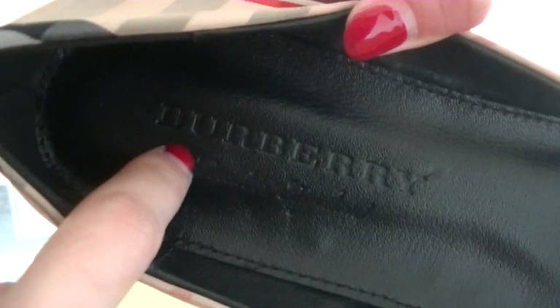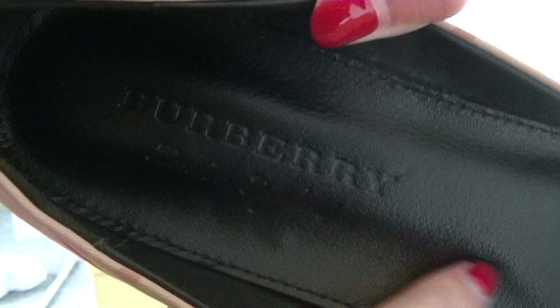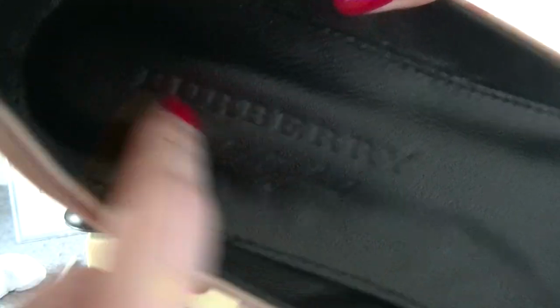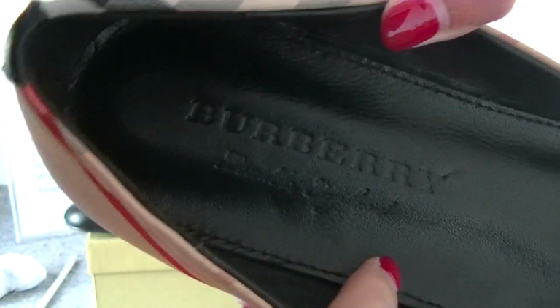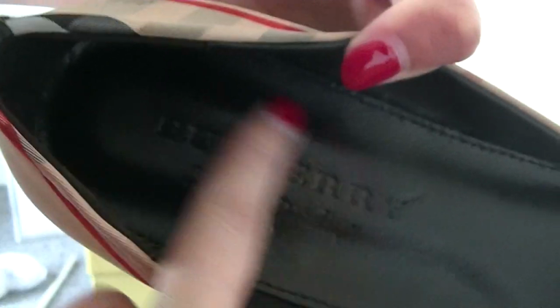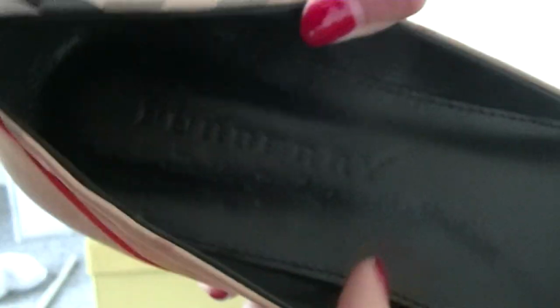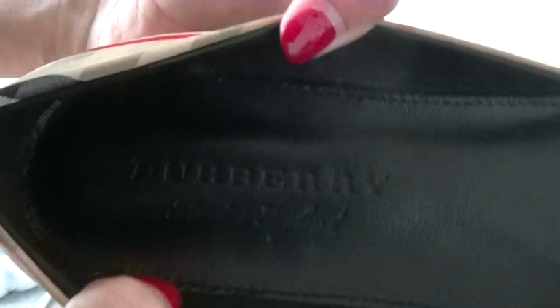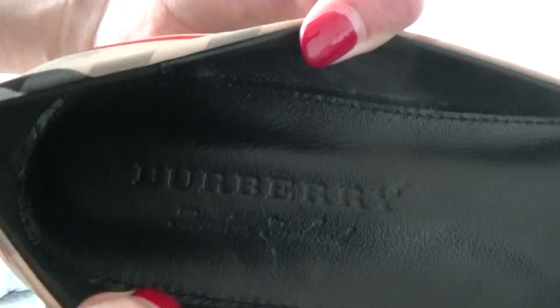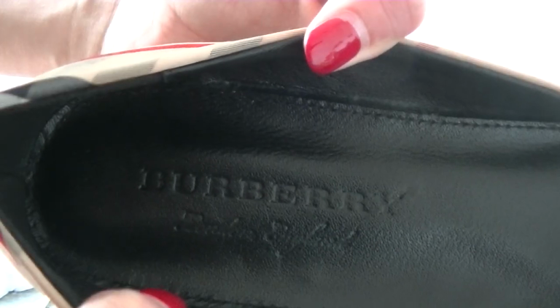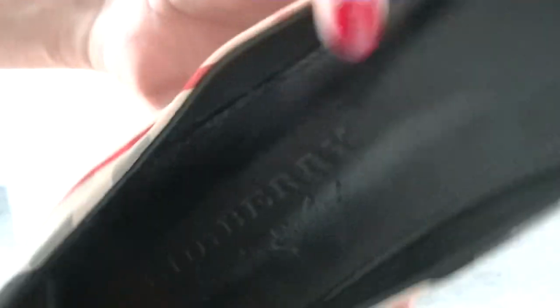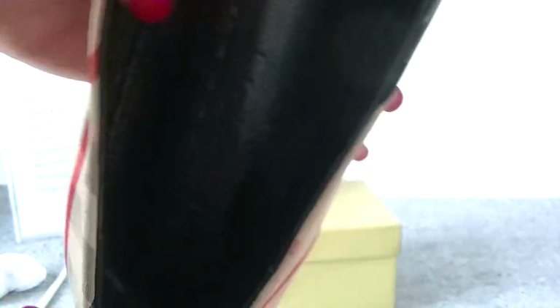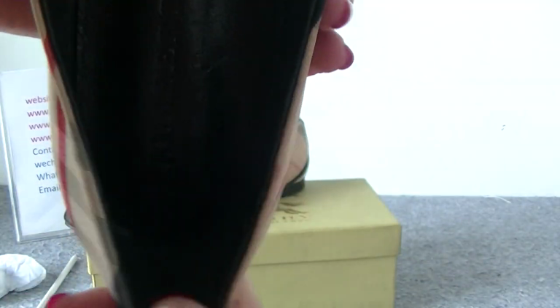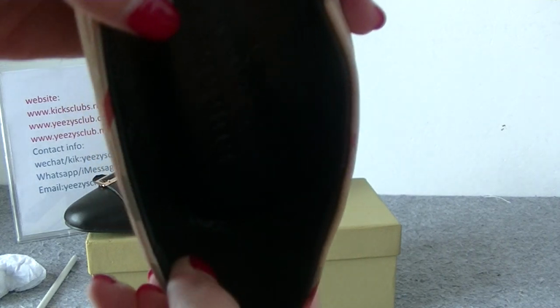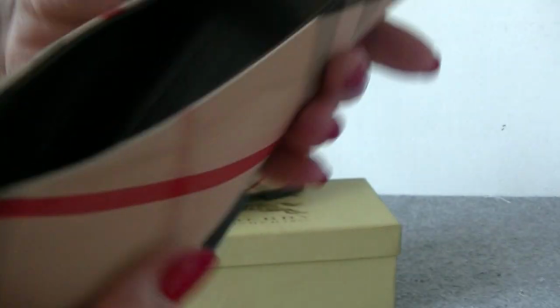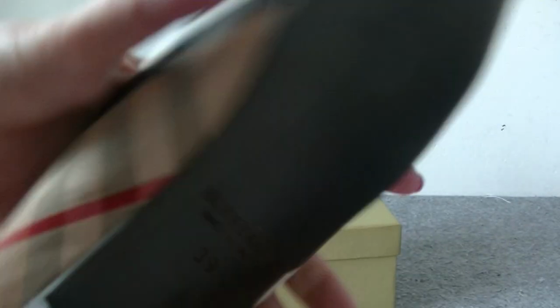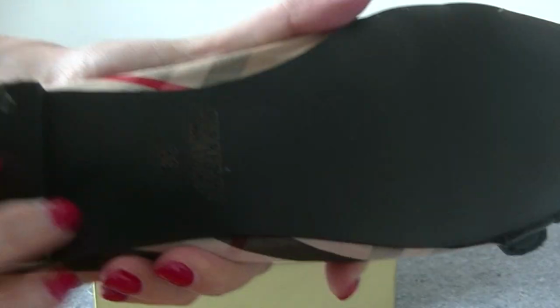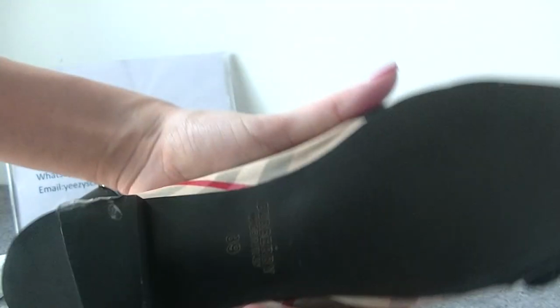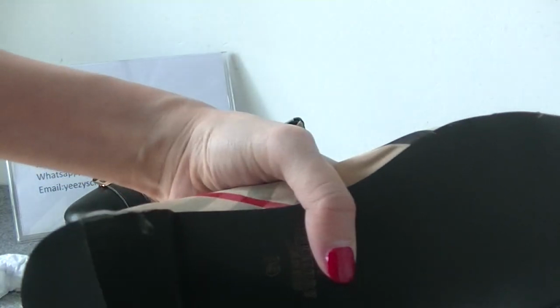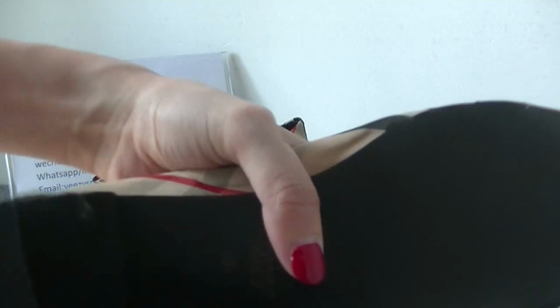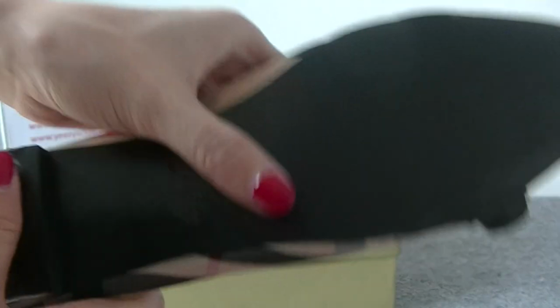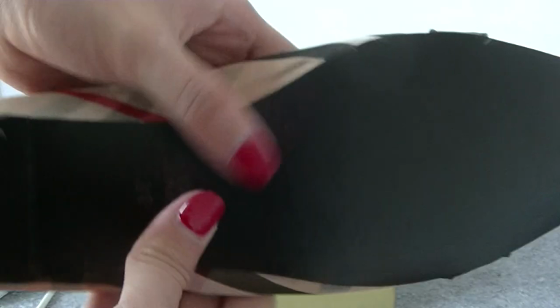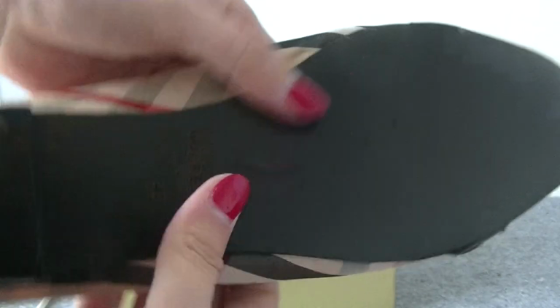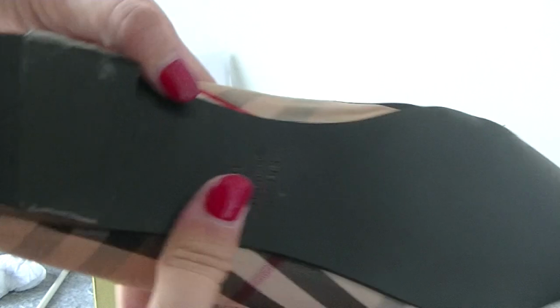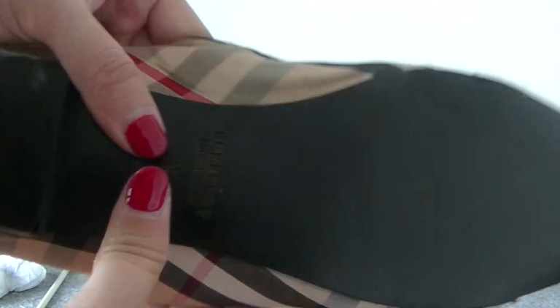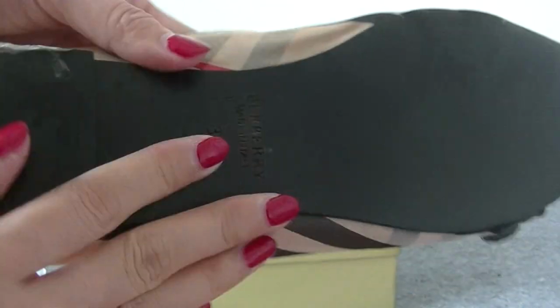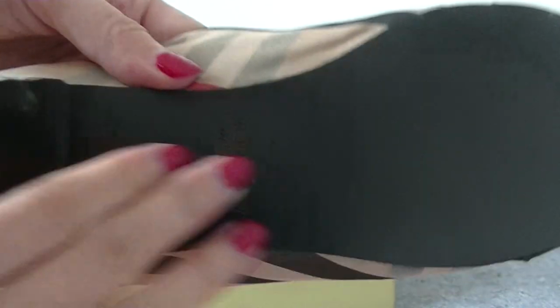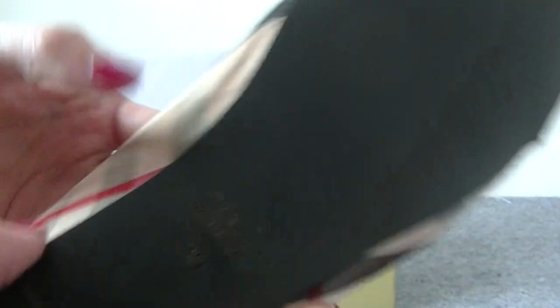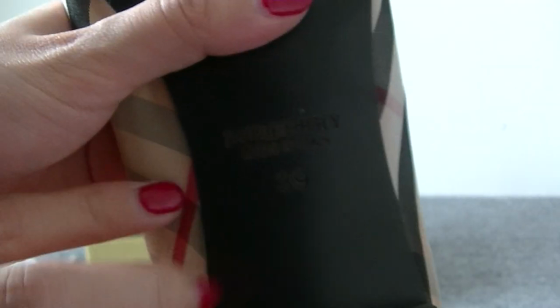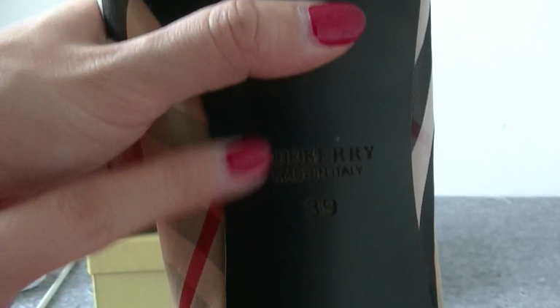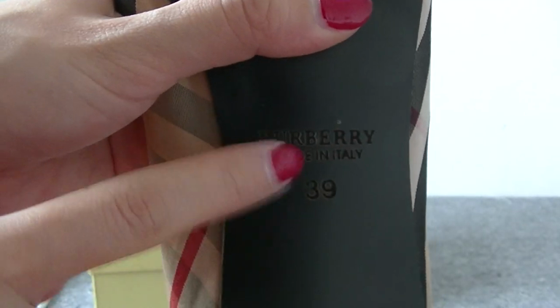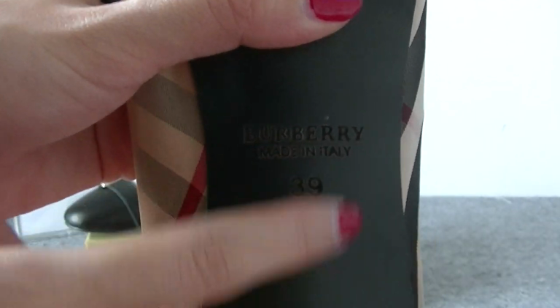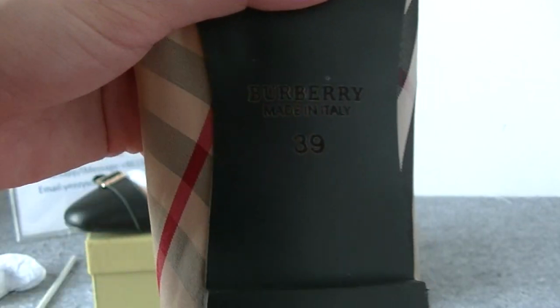Burberry. And the black — this one has Burberry branding and it's the shoelace.